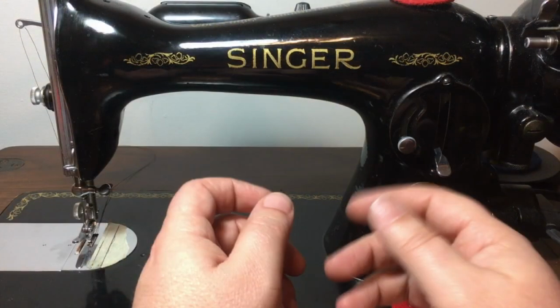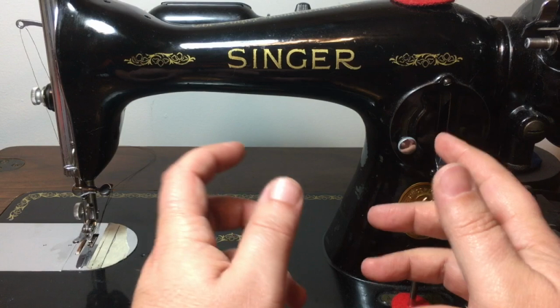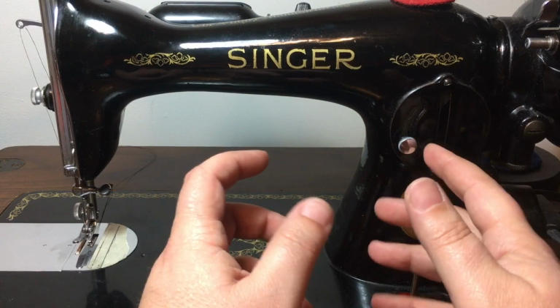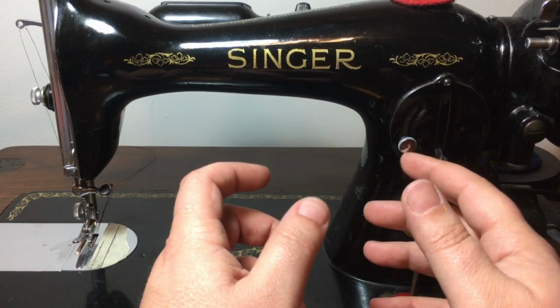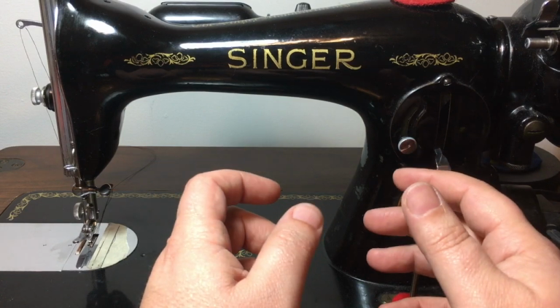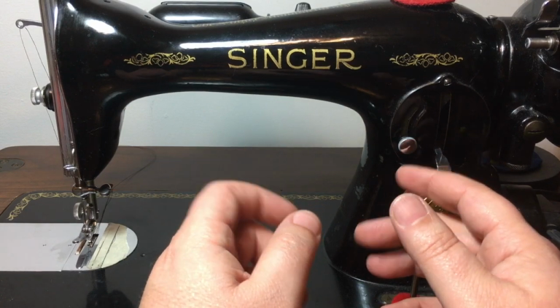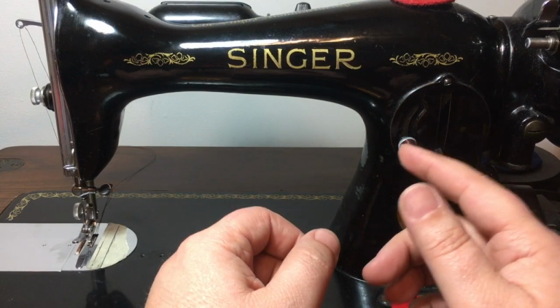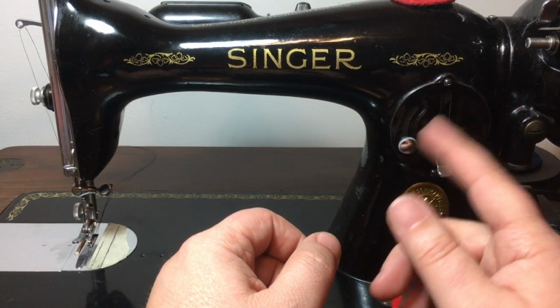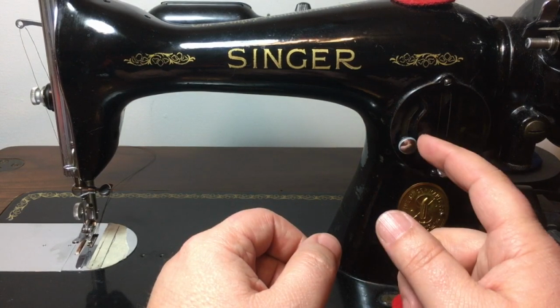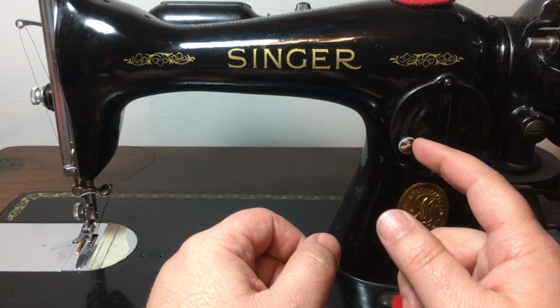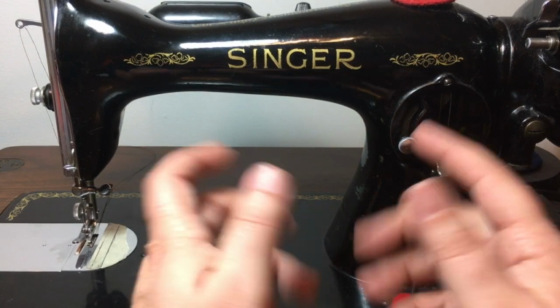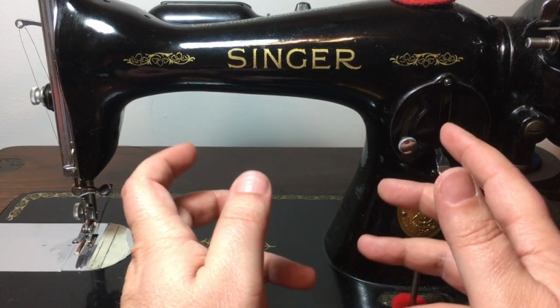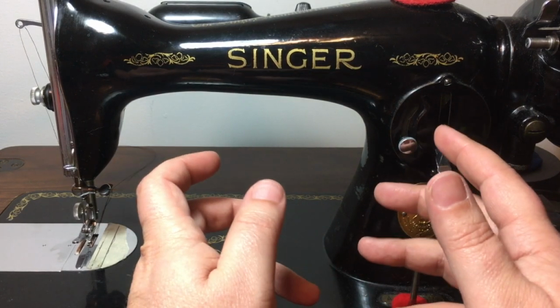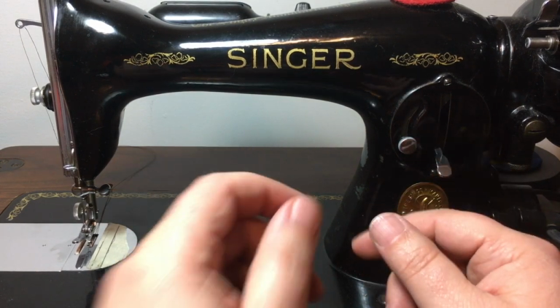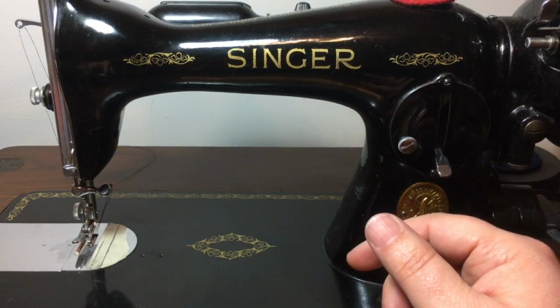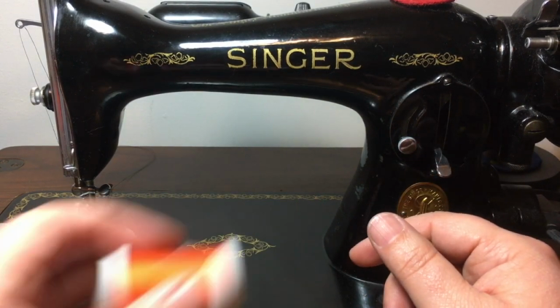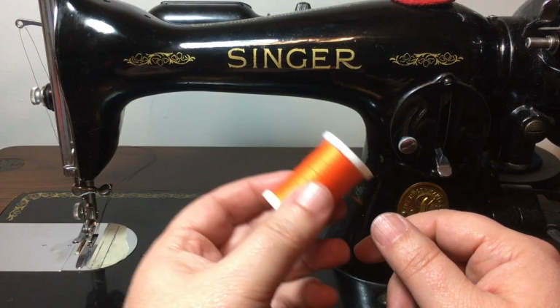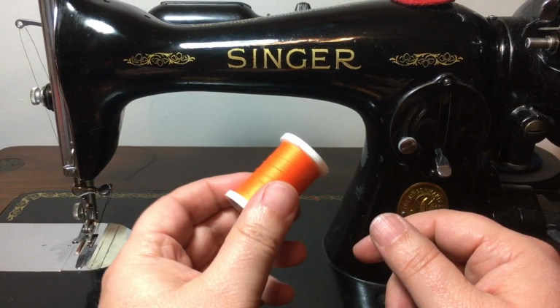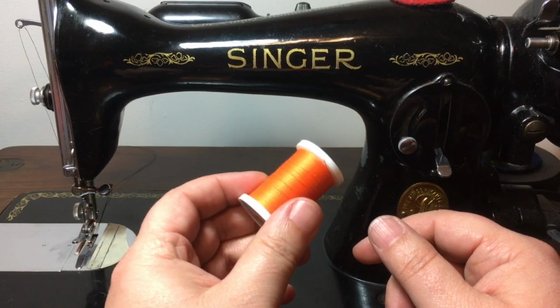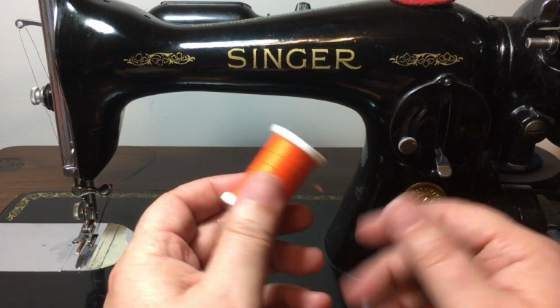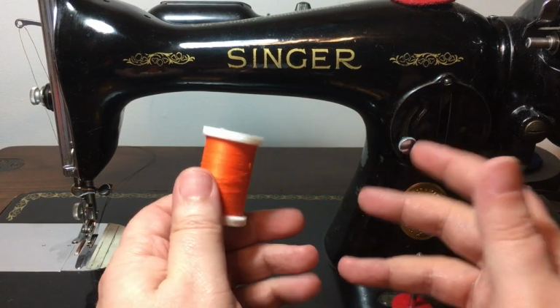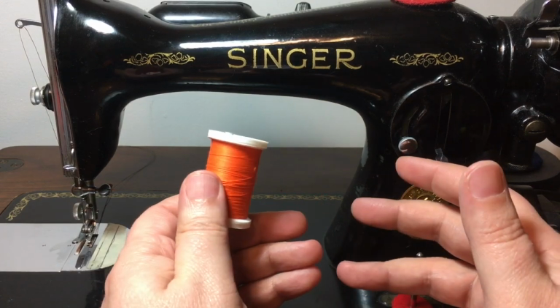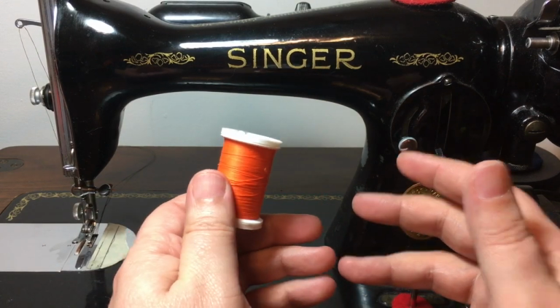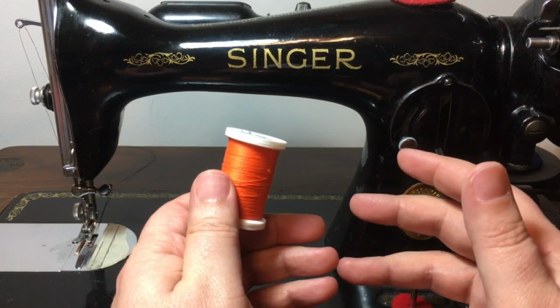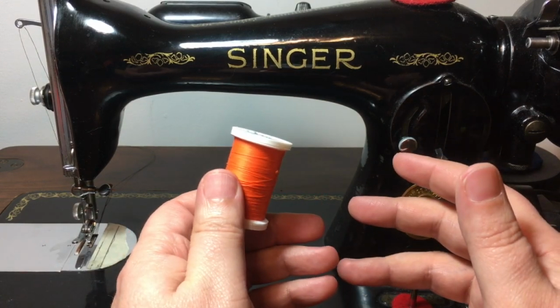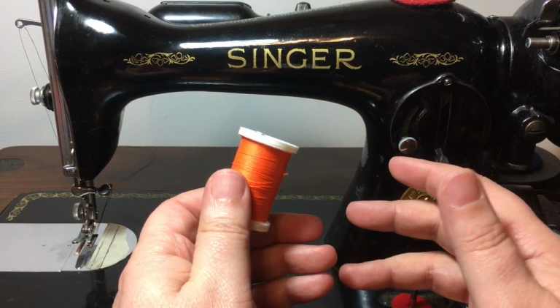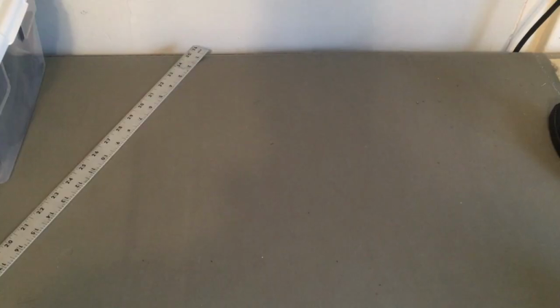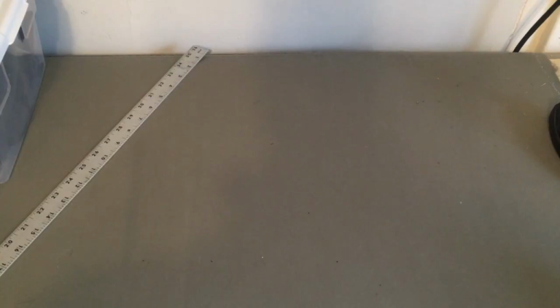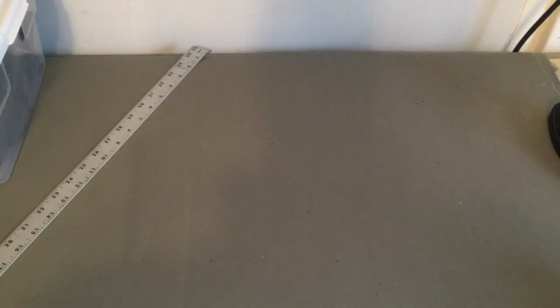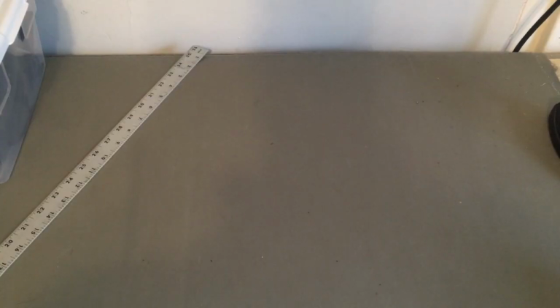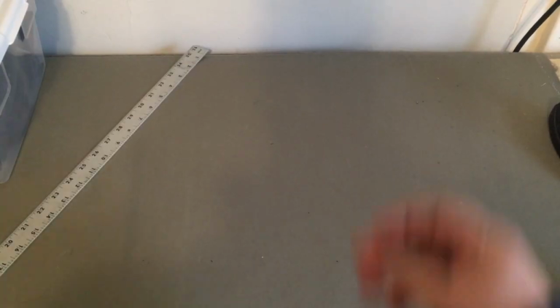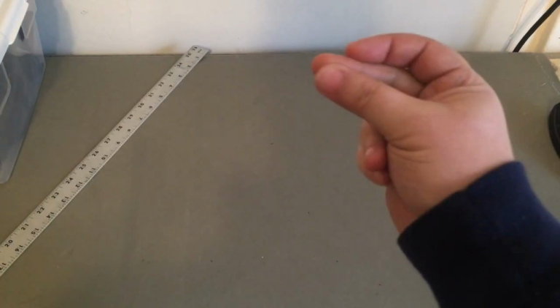But I know what you're thinking. You're thinking, 'Lachlan, my machine can only hold these size spools. How in the world is this gonna work for me?' And this is how you do it.